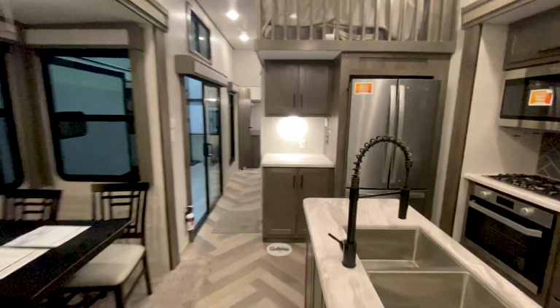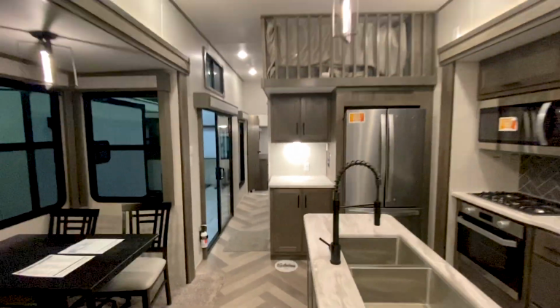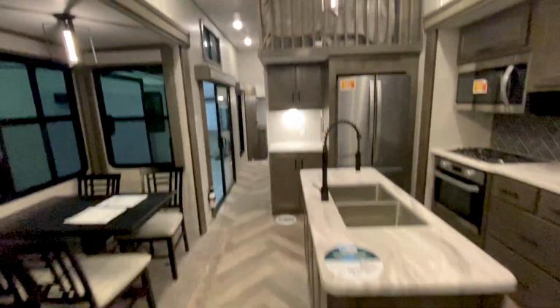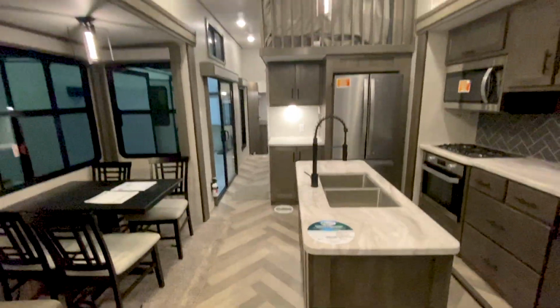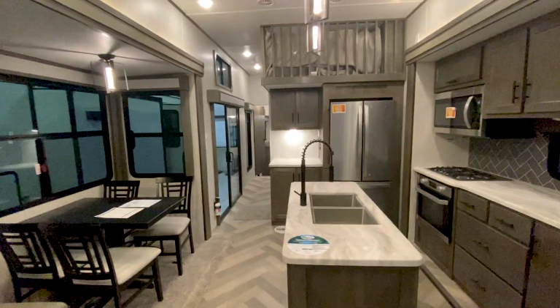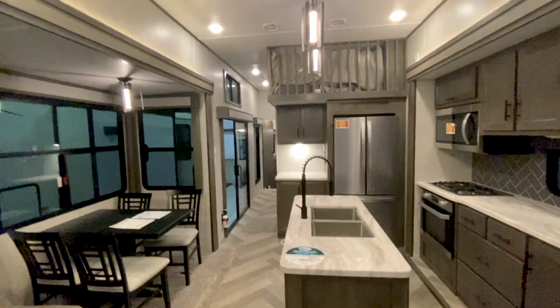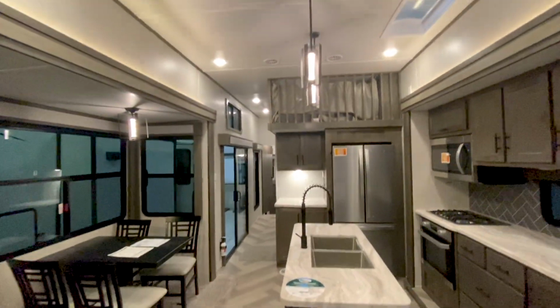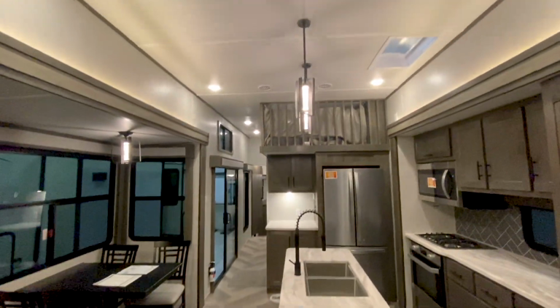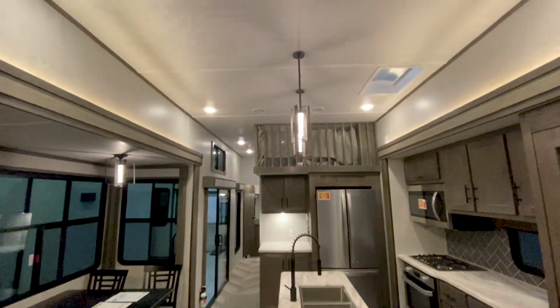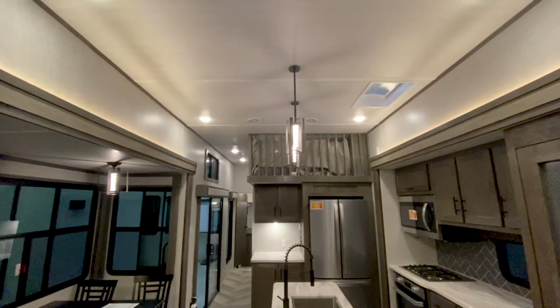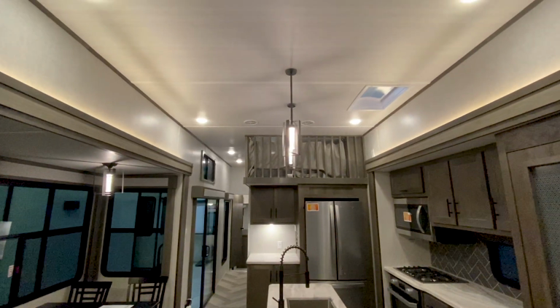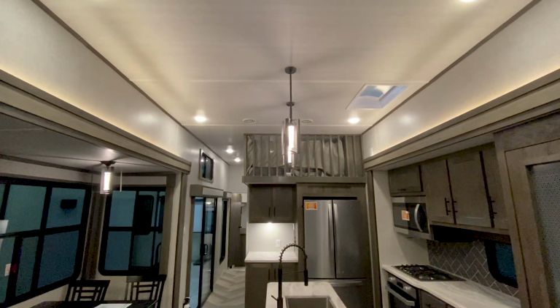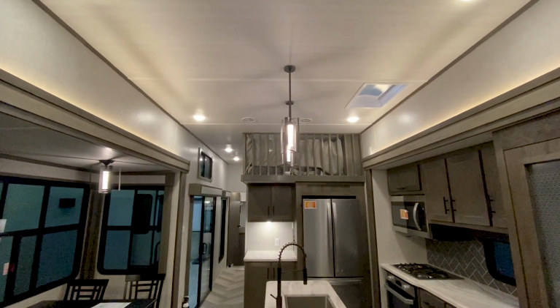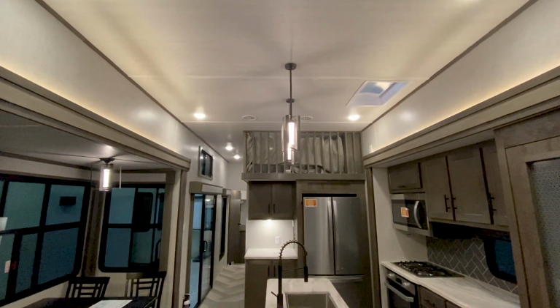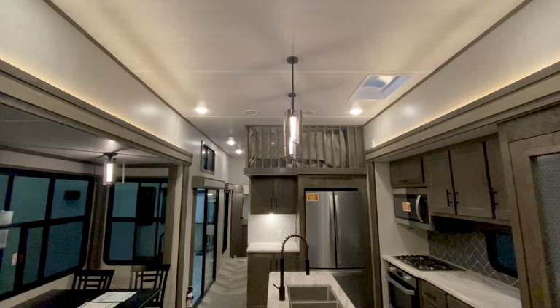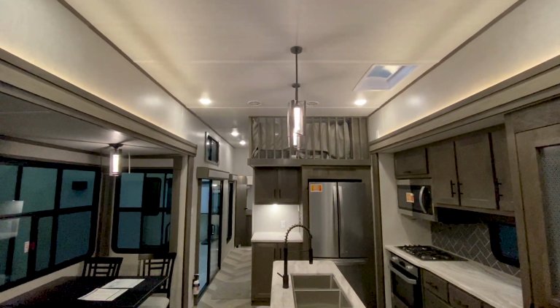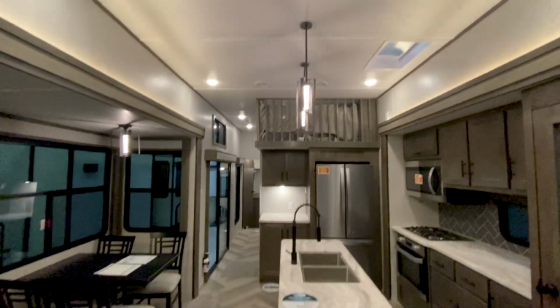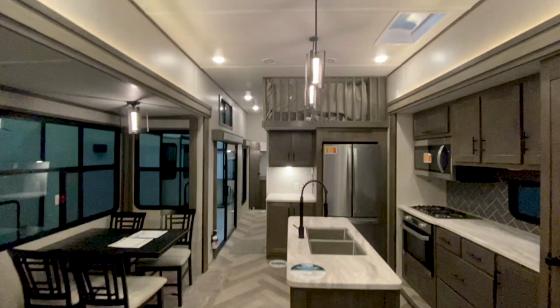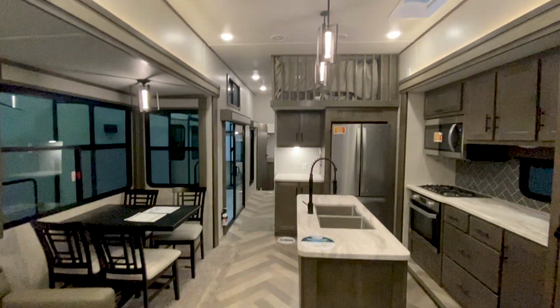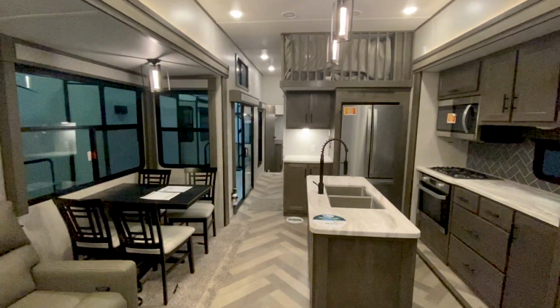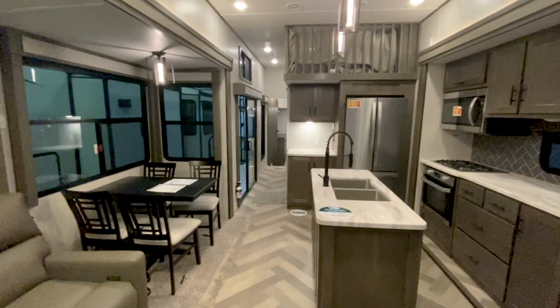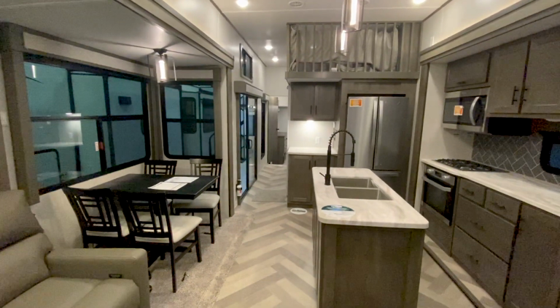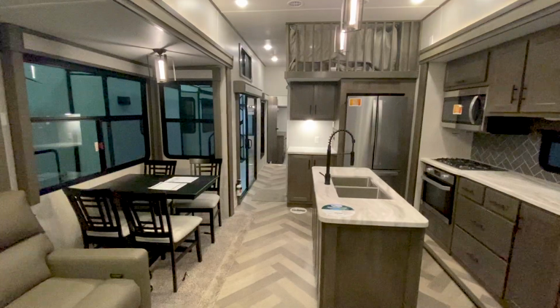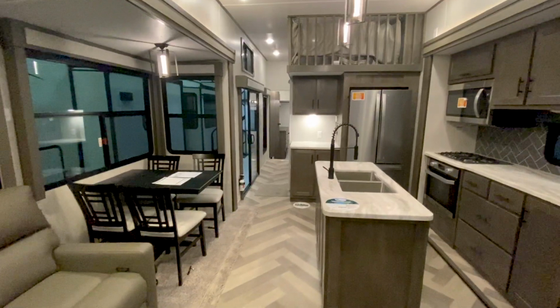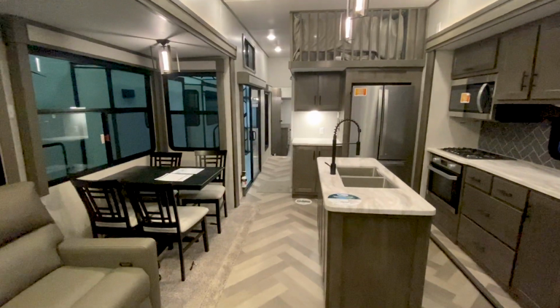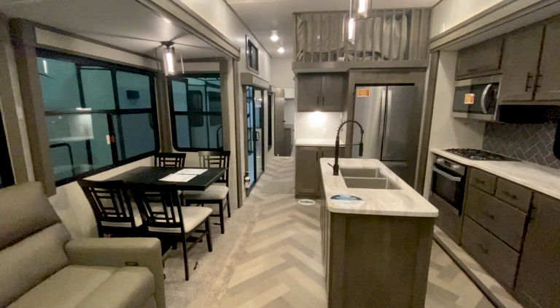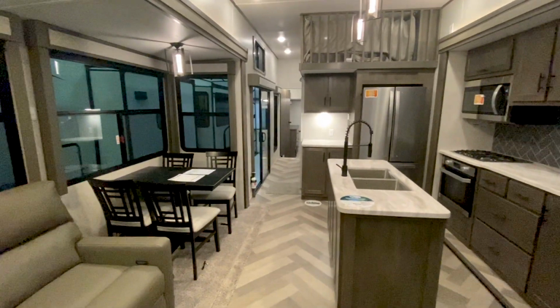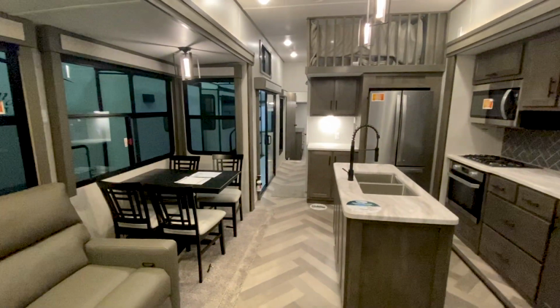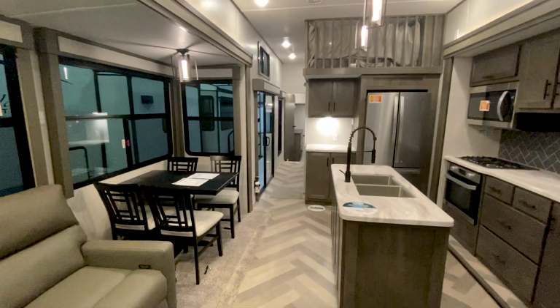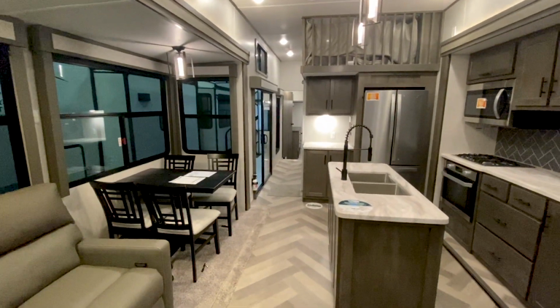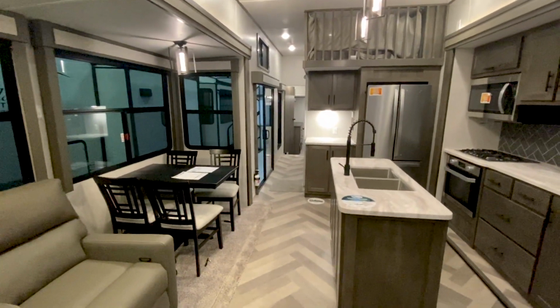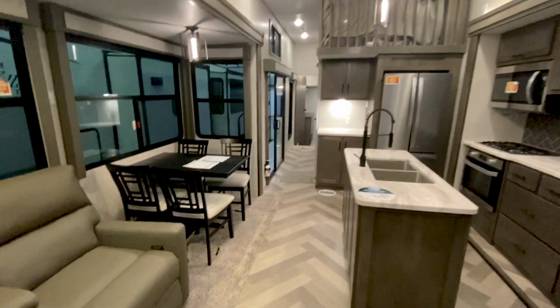This unit has taller ceilings than you're used to in a normal travel trailer — it's more like fifth-wheel height throughout the entire living area.